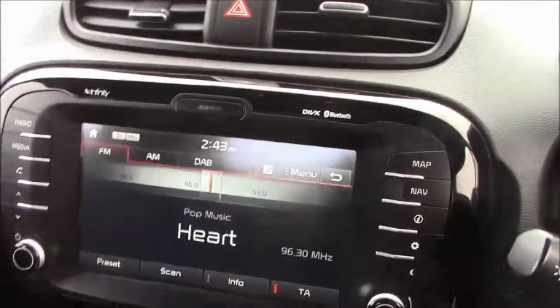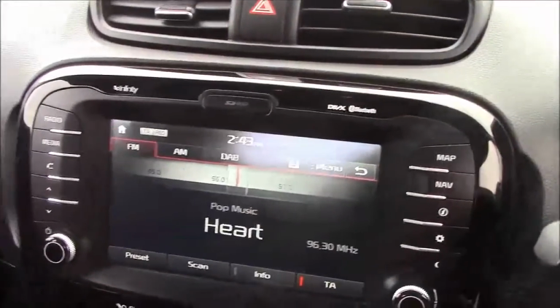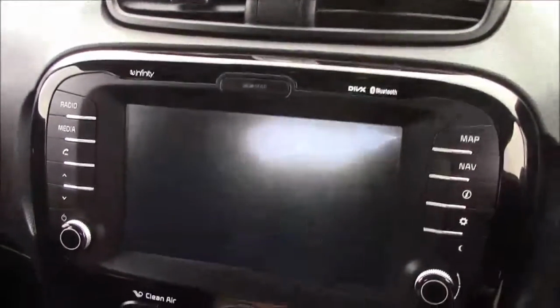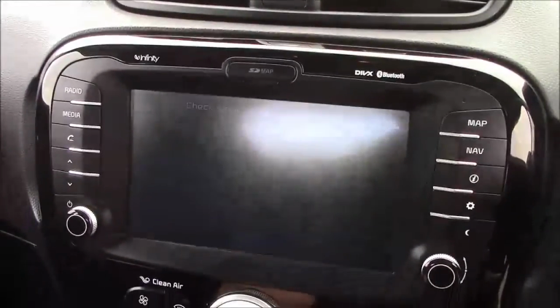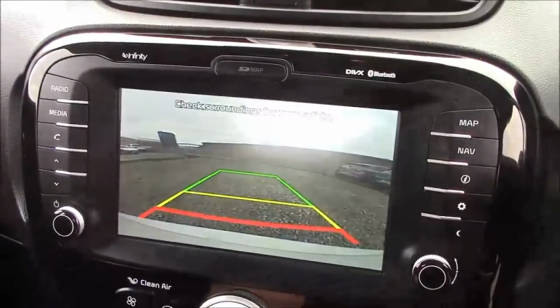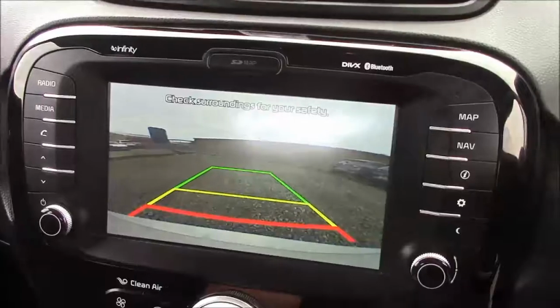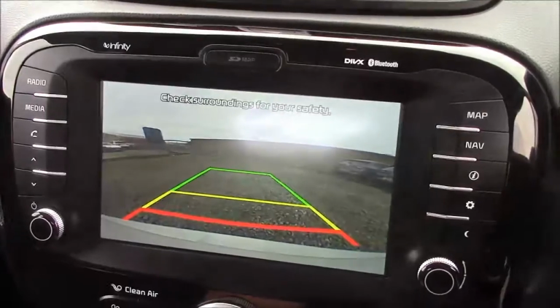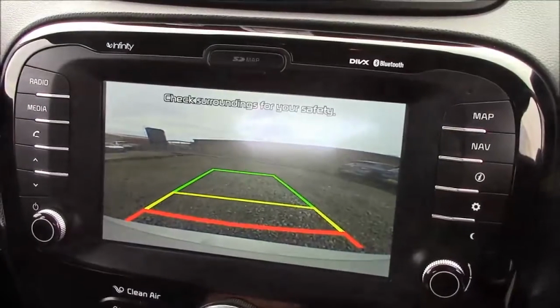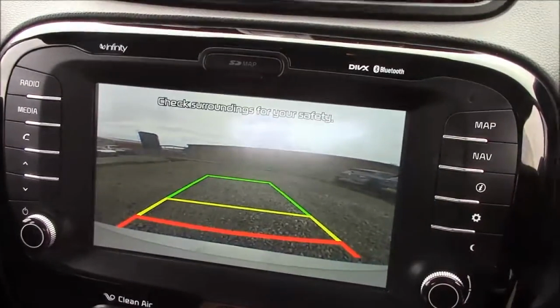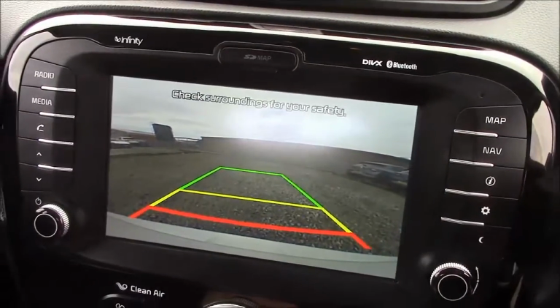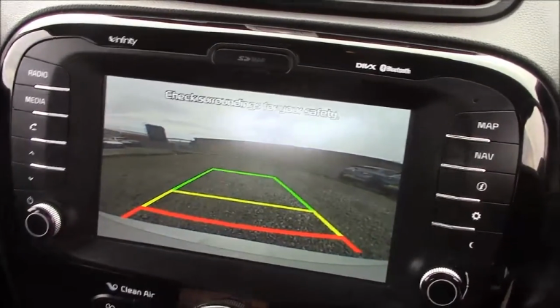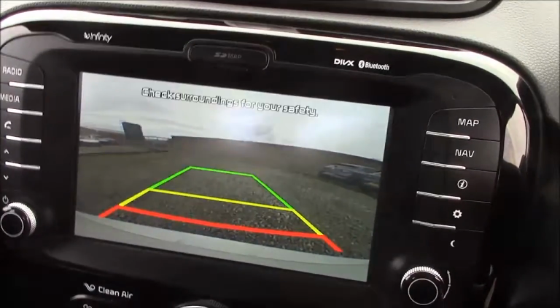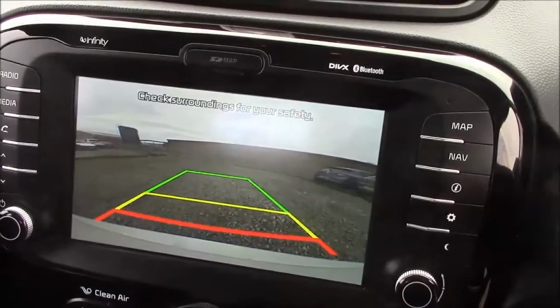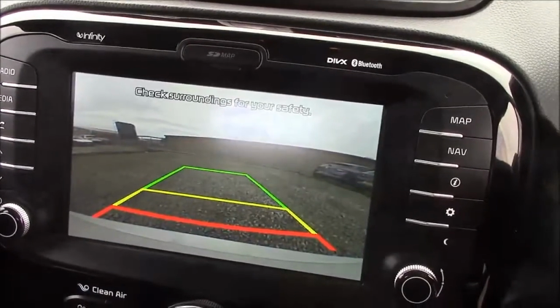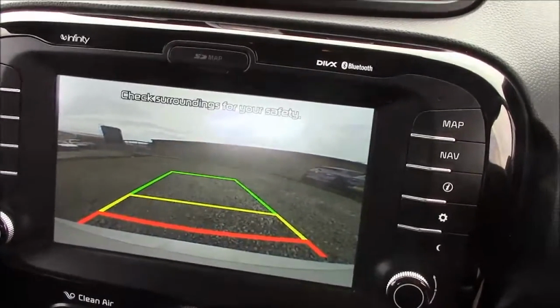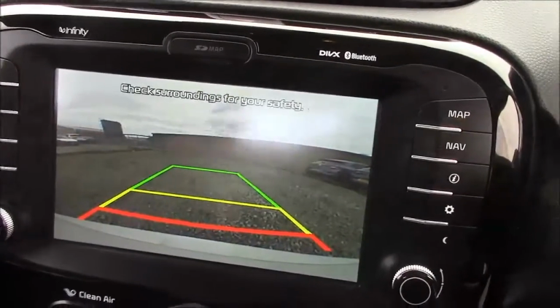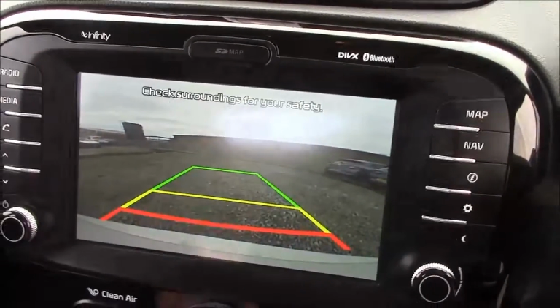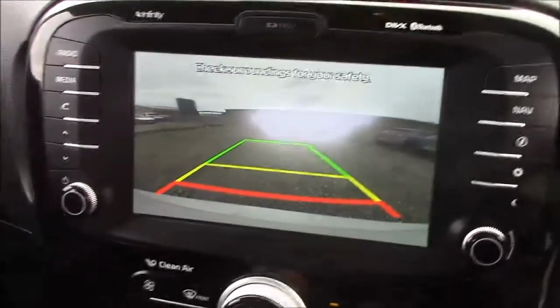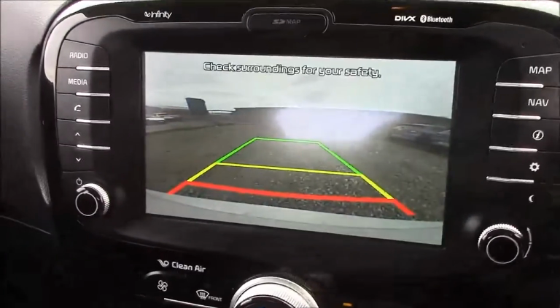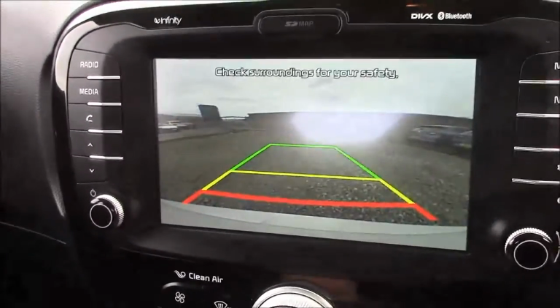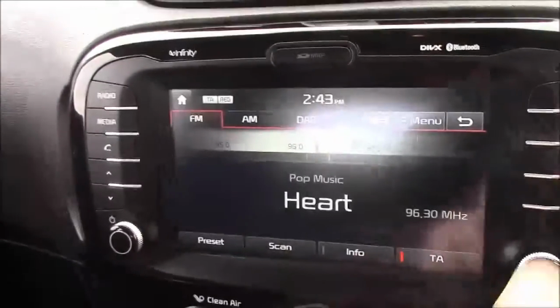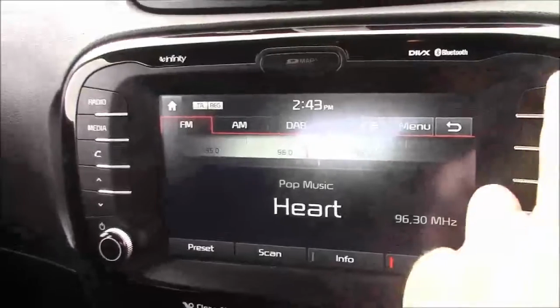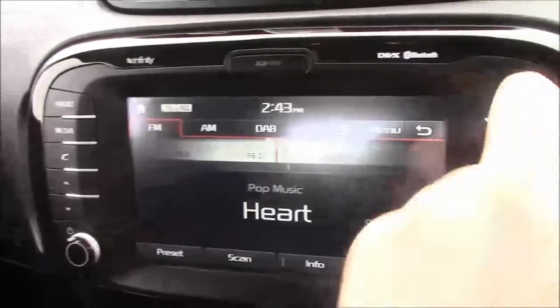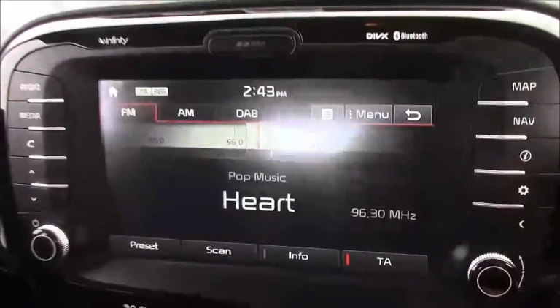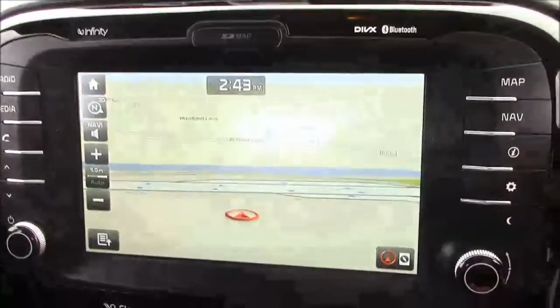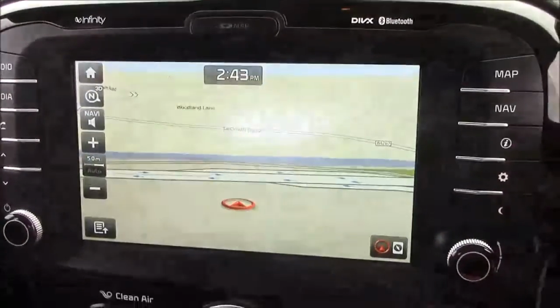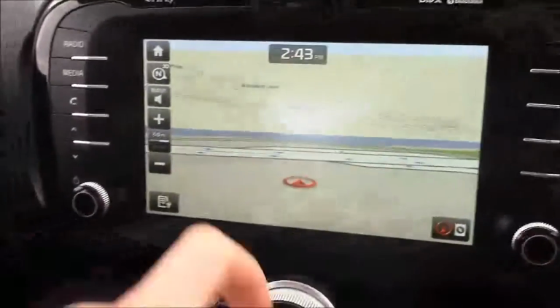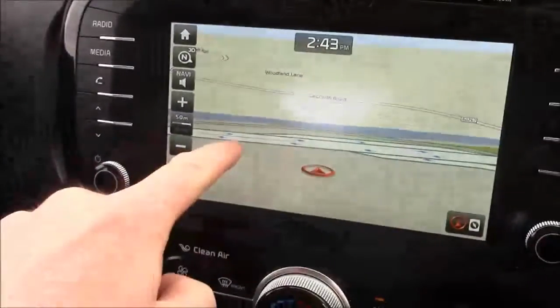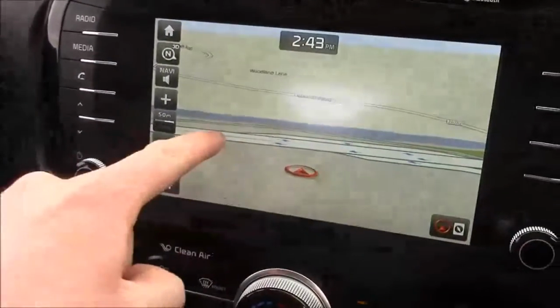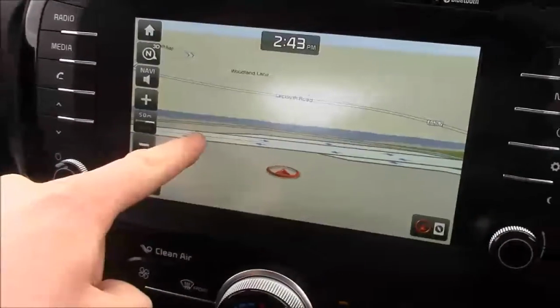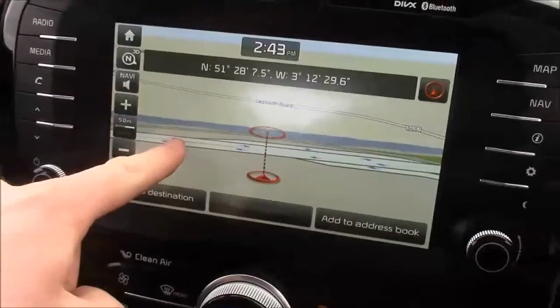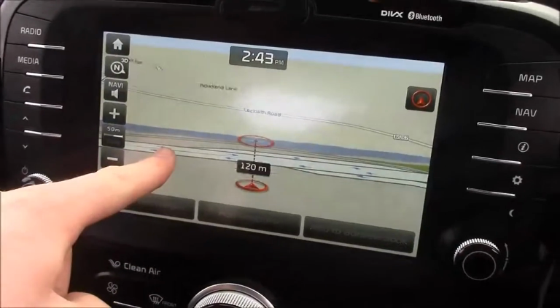As mentioned earlier, this car comes with a reverse parking camera. You'll notice the grid warning system on the screen lets you tell how far away you are from various objects. Additionally, this car comes with satellite navigation that can easily be navigated through using the touchscreen capabilities.